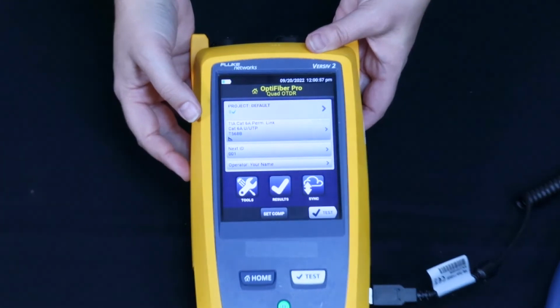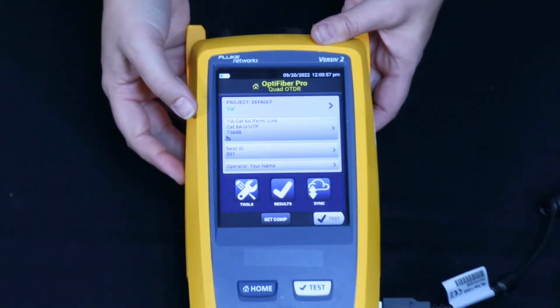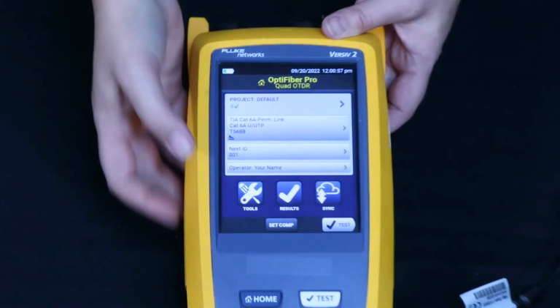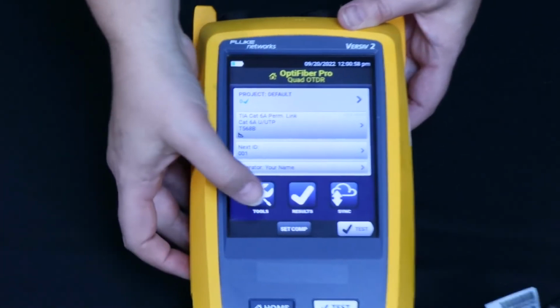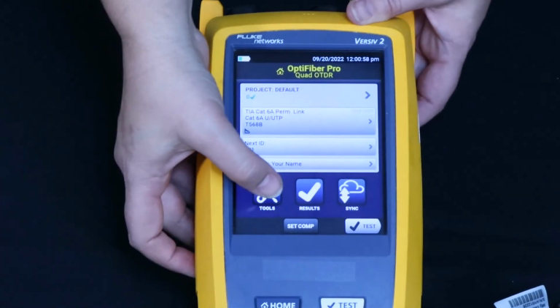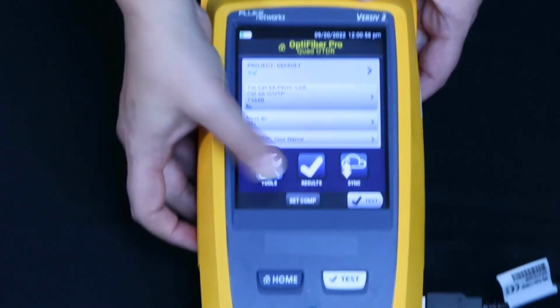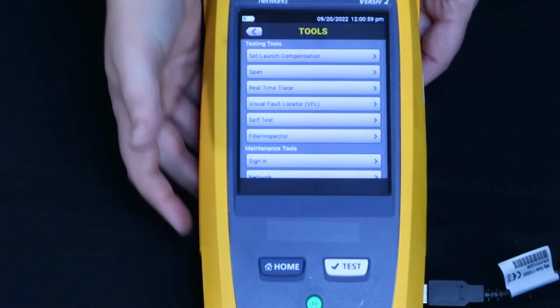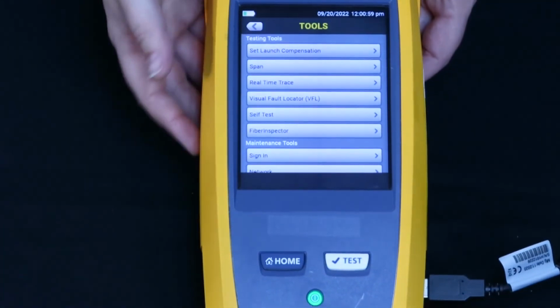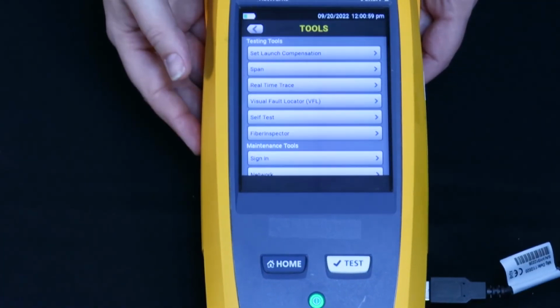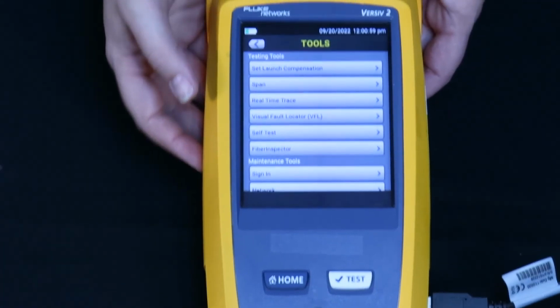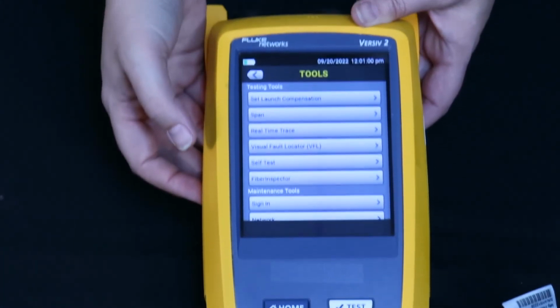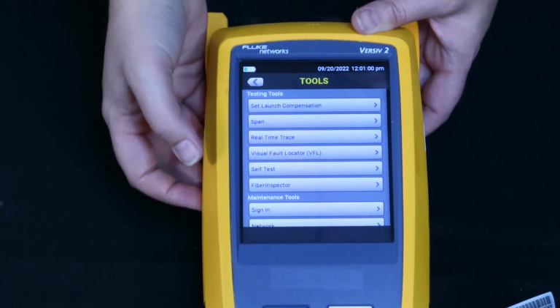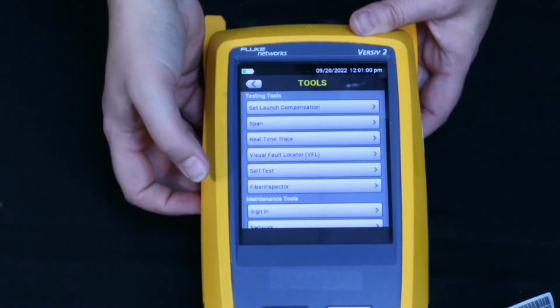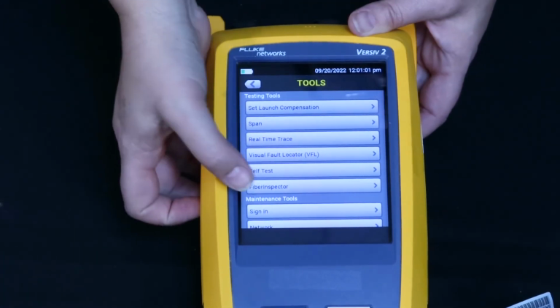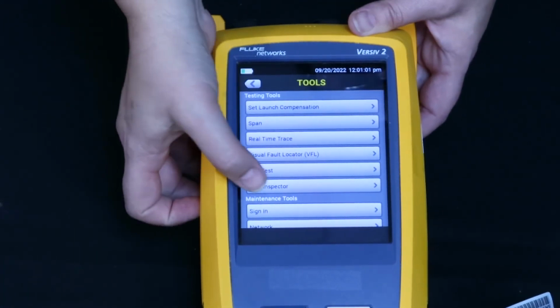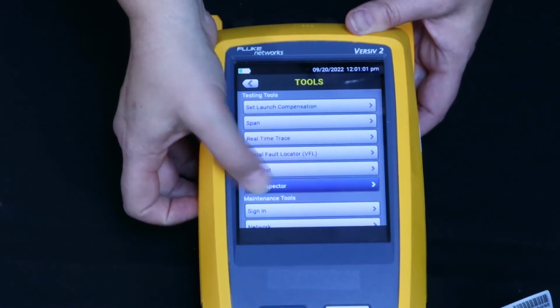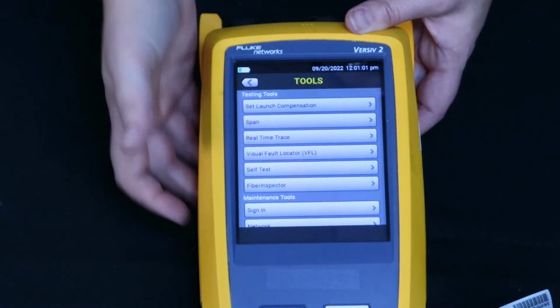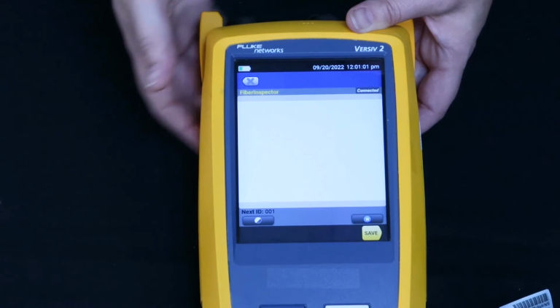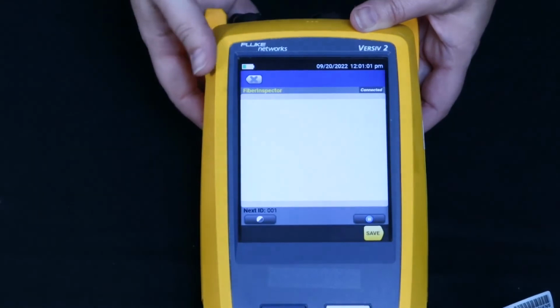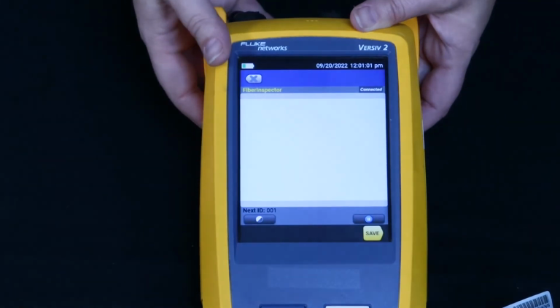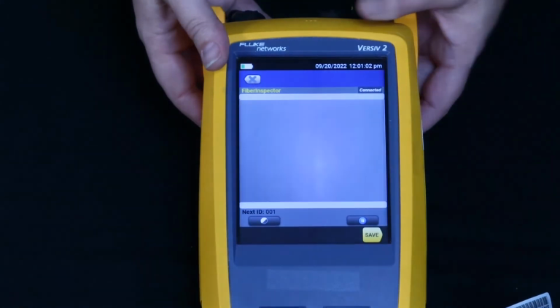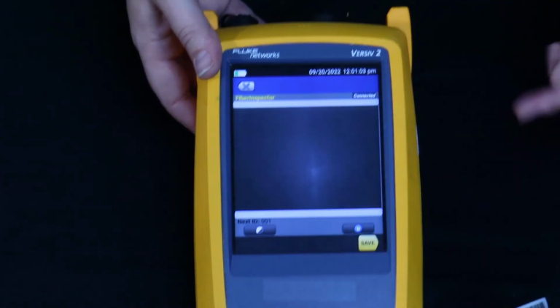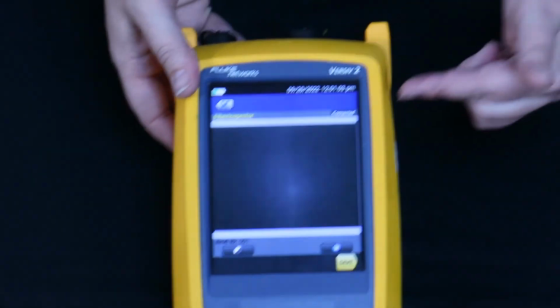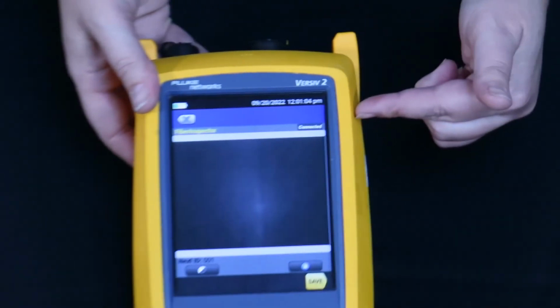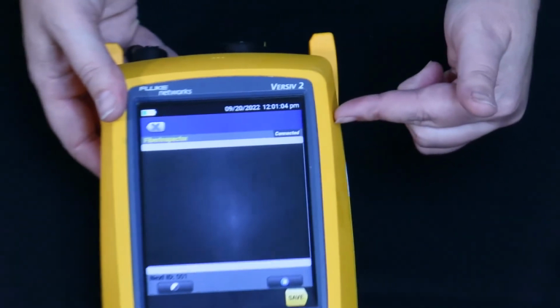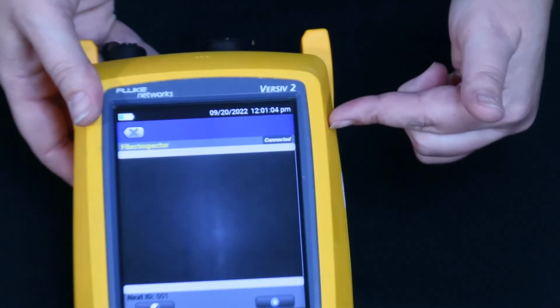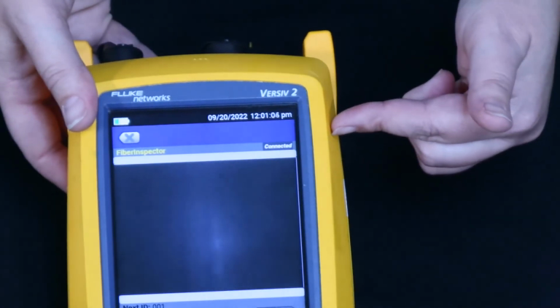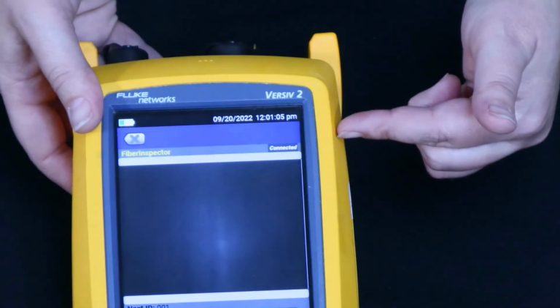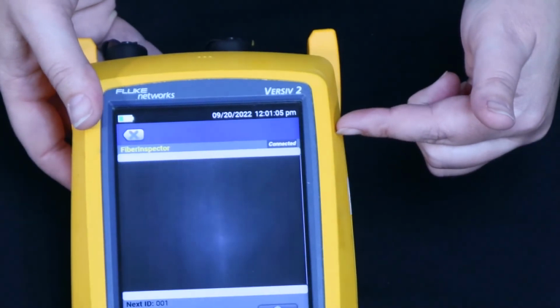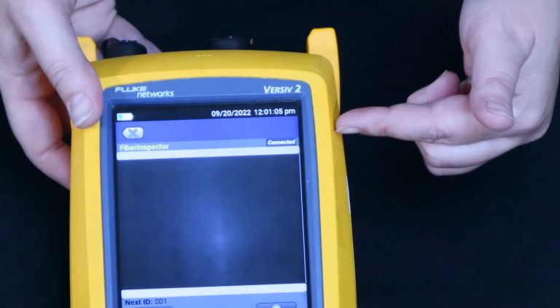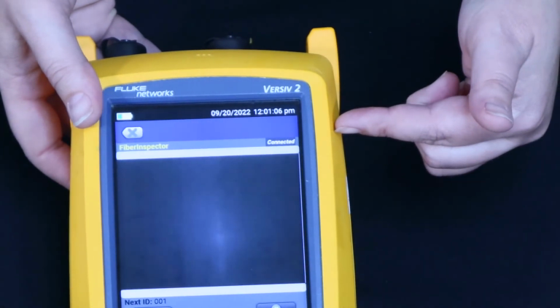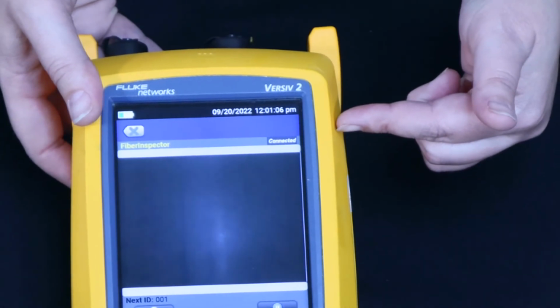You will select Tools and Fiber Inspector, and you will see that it is connected on your screen. You are ready to inspect.